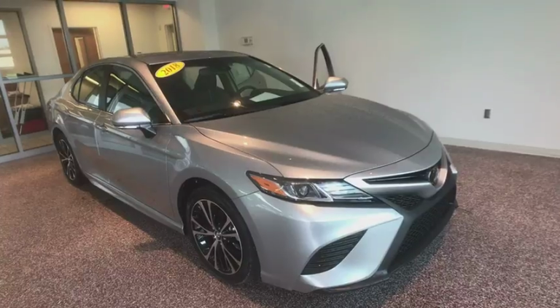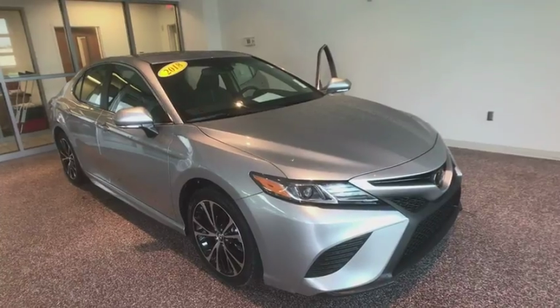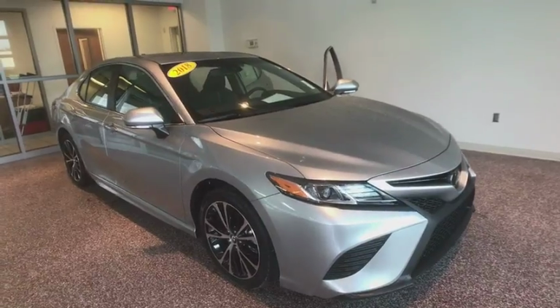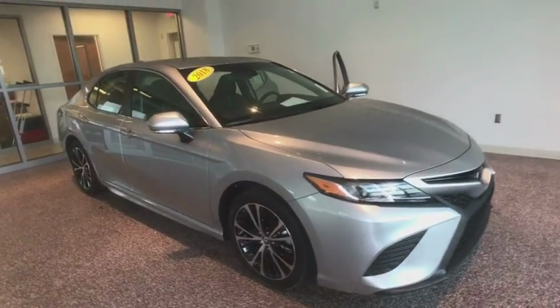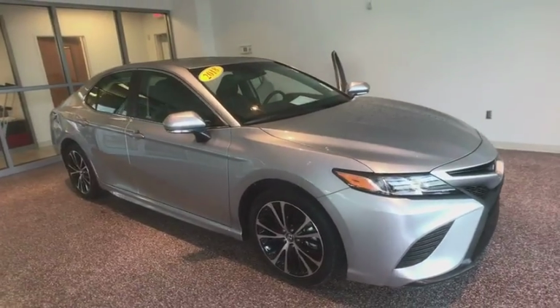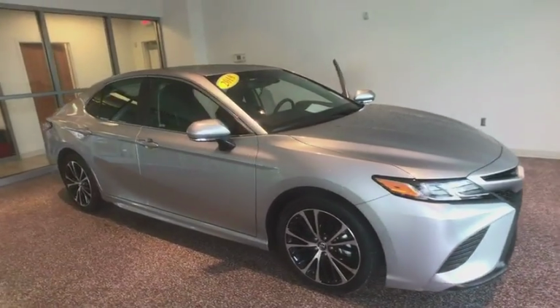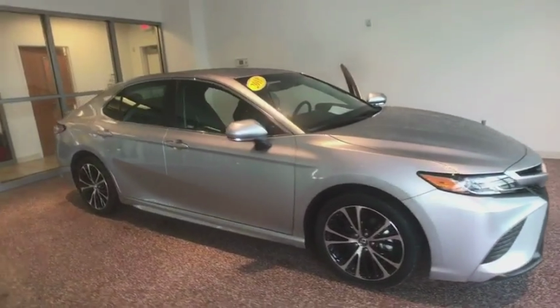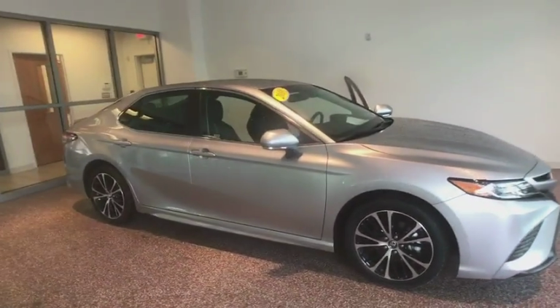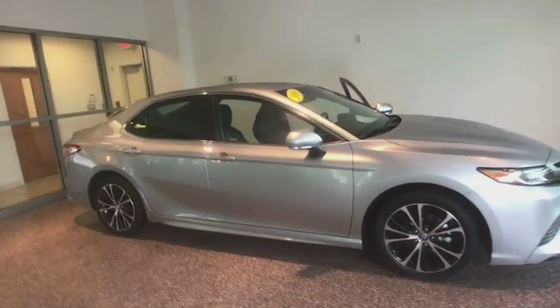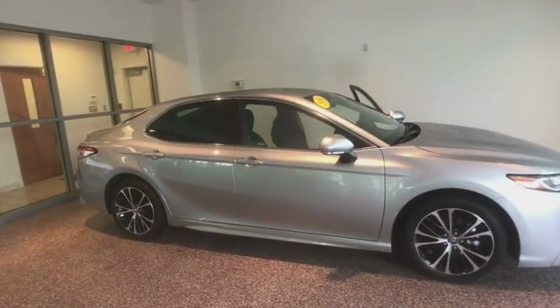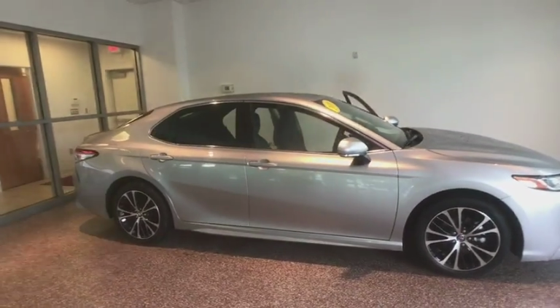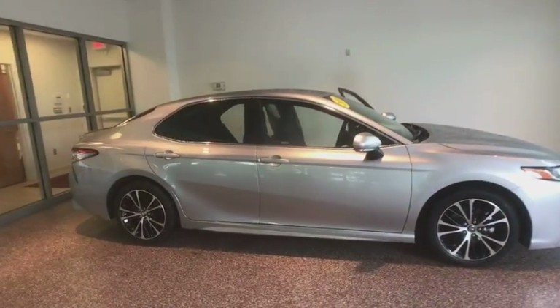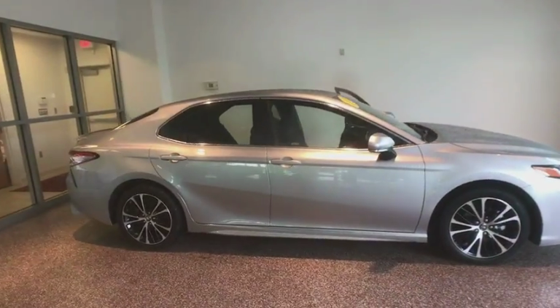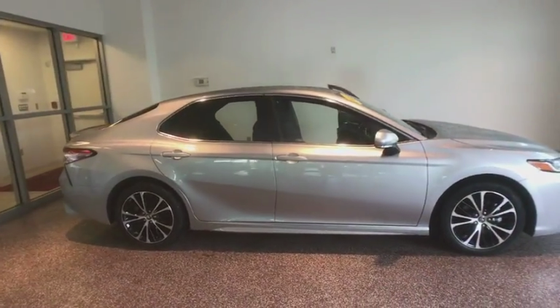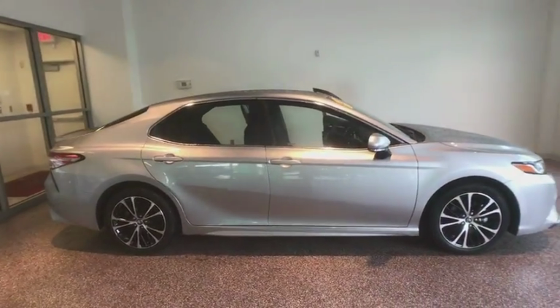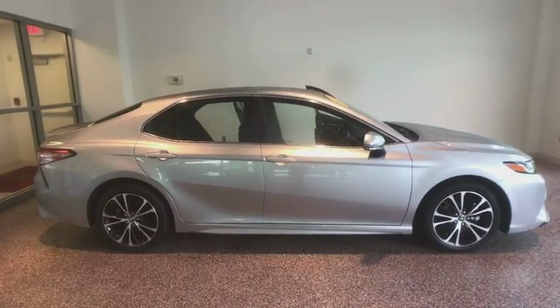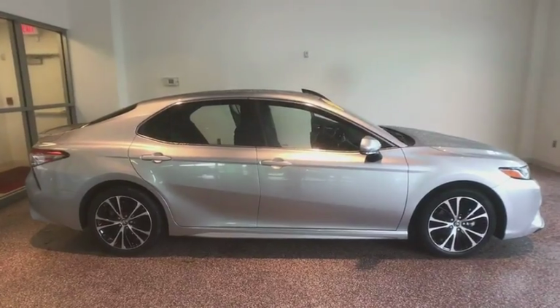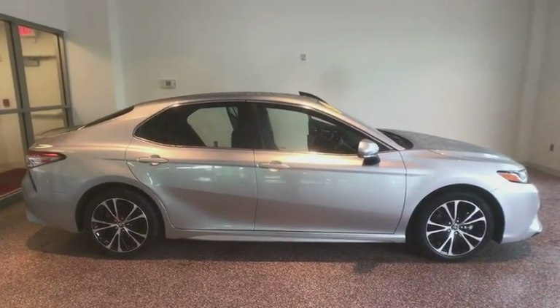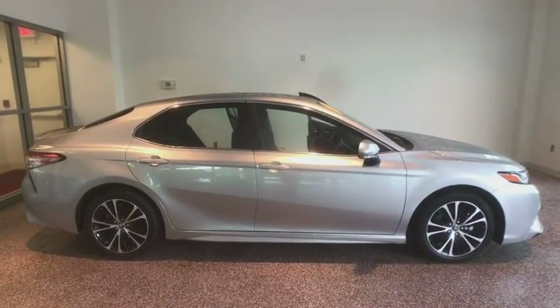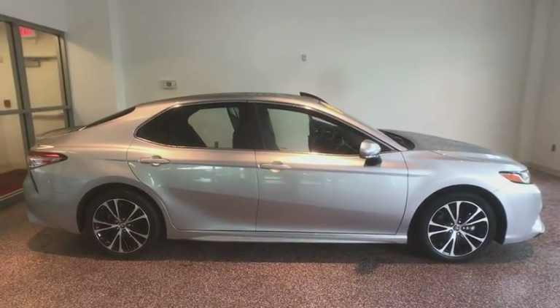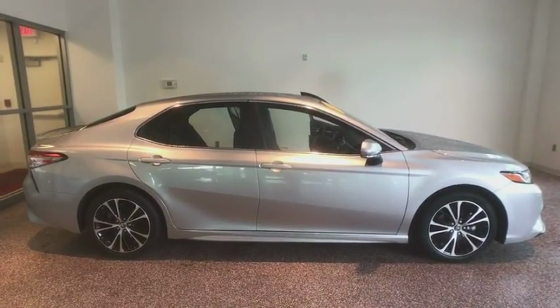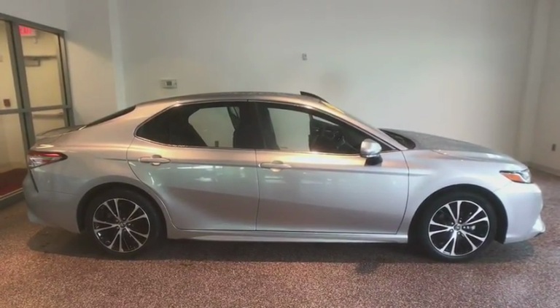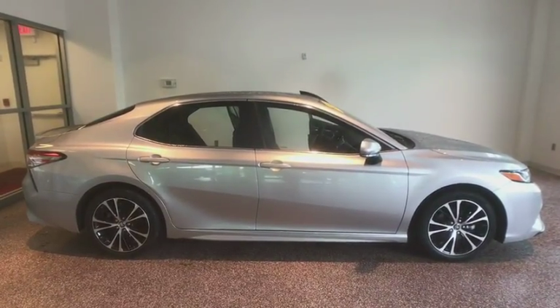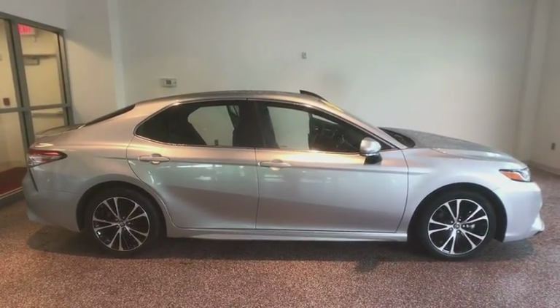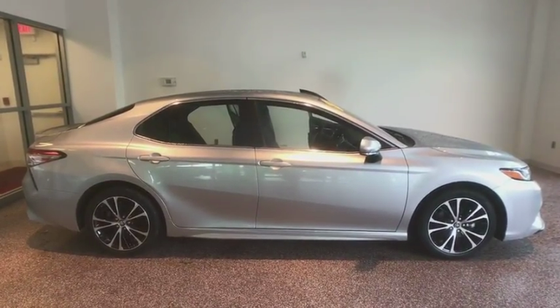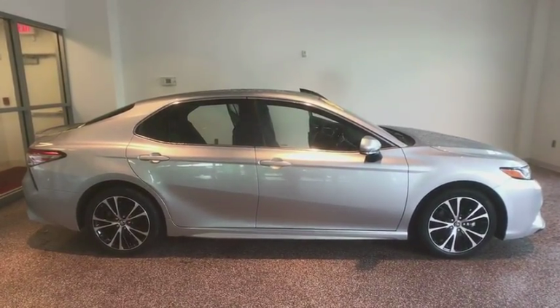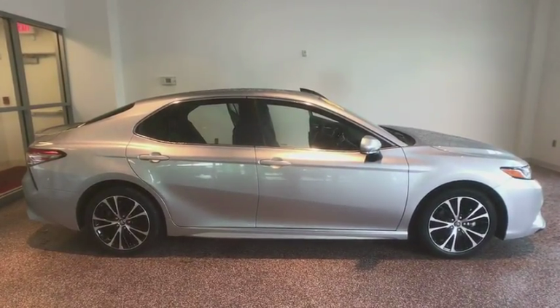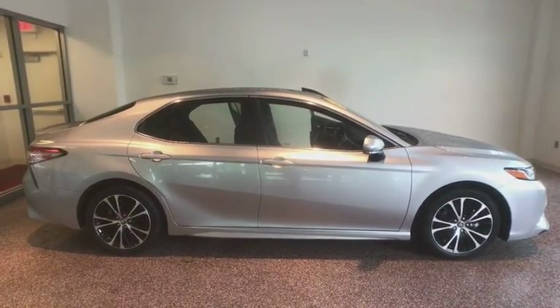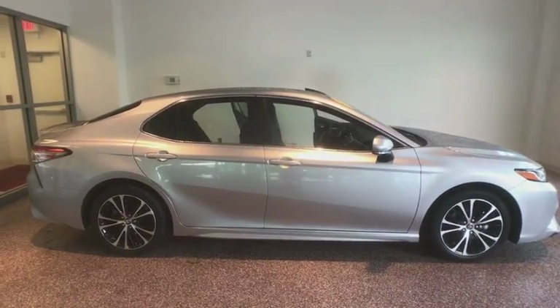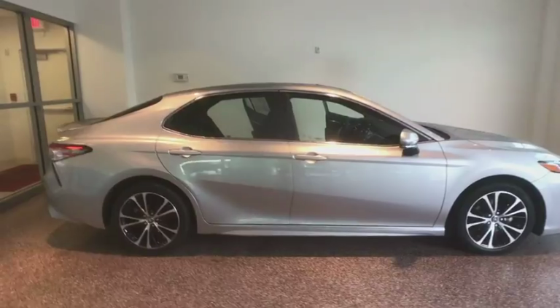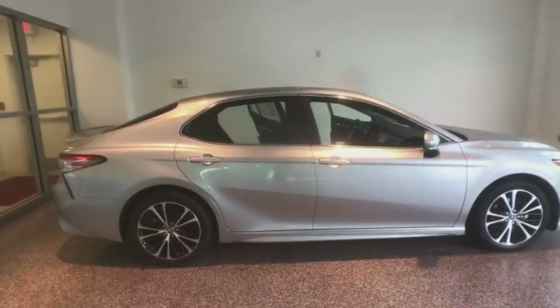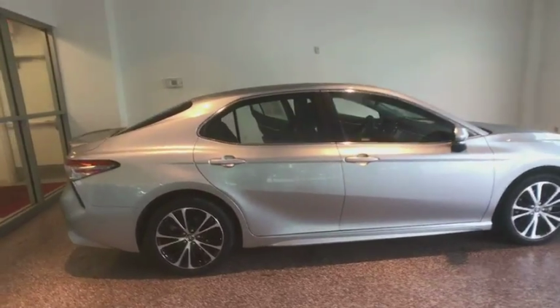2018 Toyota Camry. Toyota Camry is an affordable mid-size car. Reliable and great comfortable commuter car. This vehicle has less than 5,000 miles.